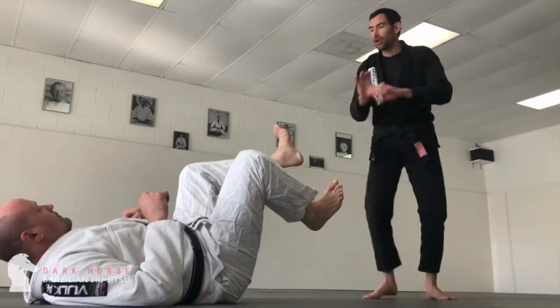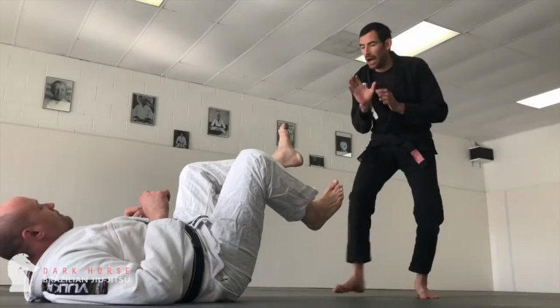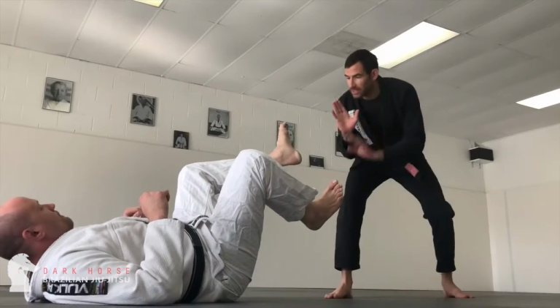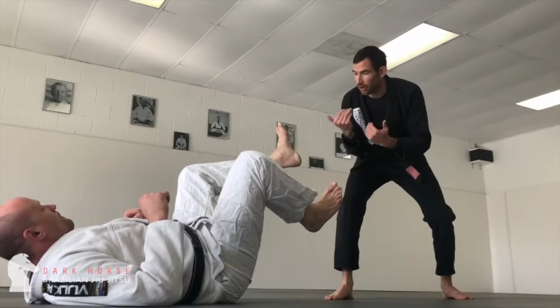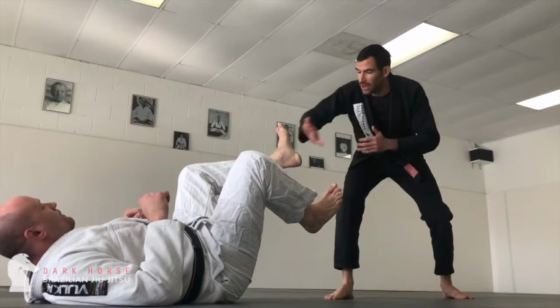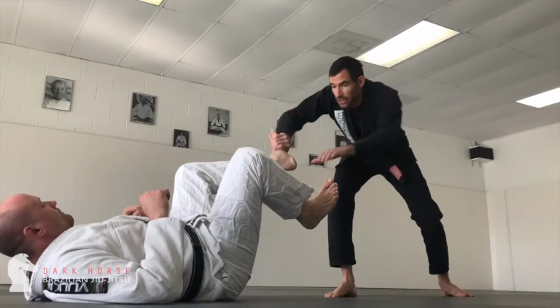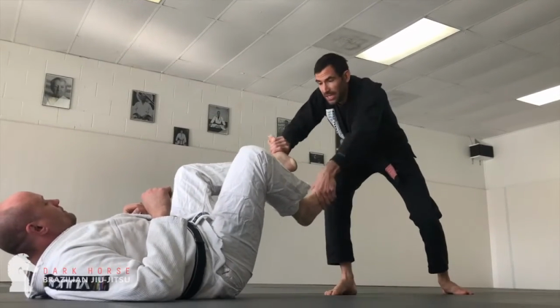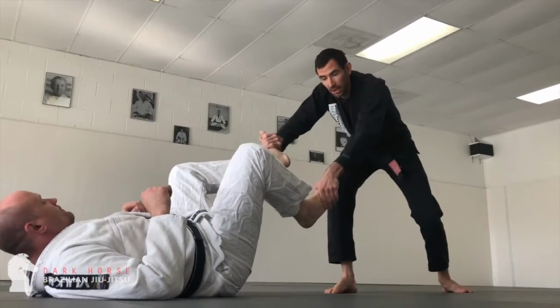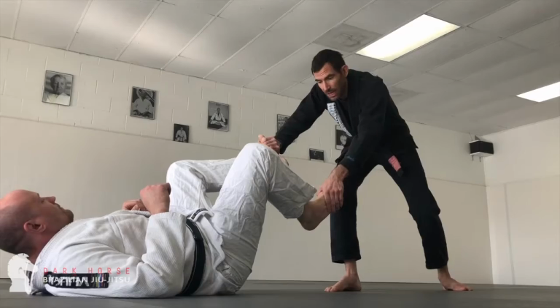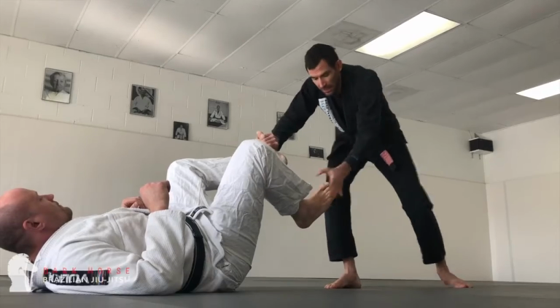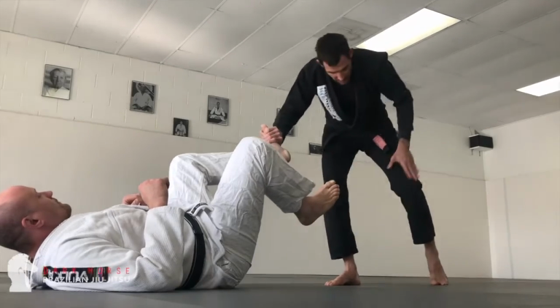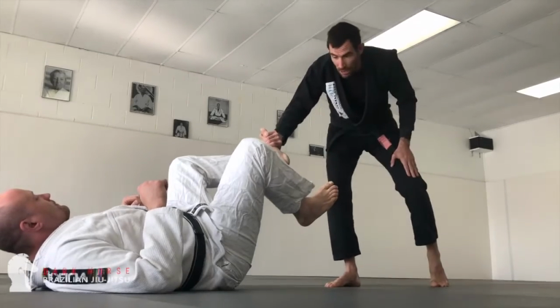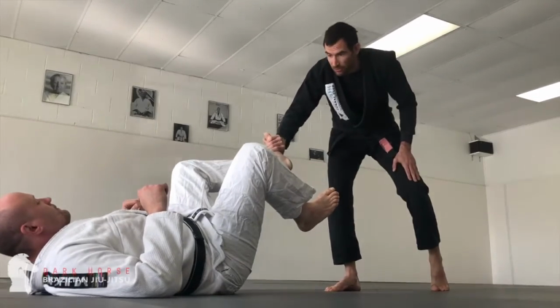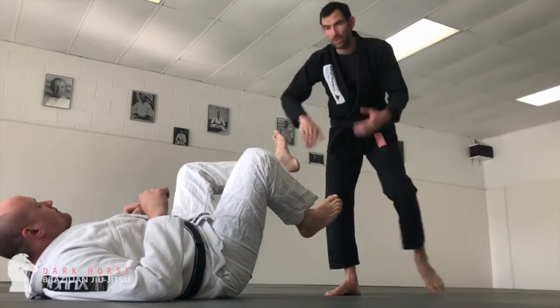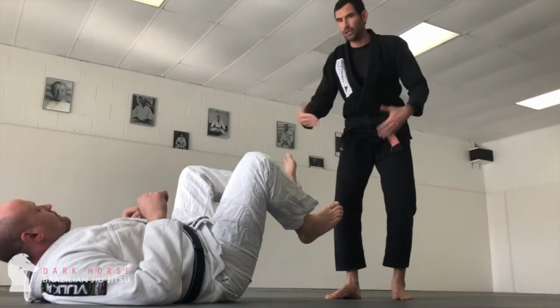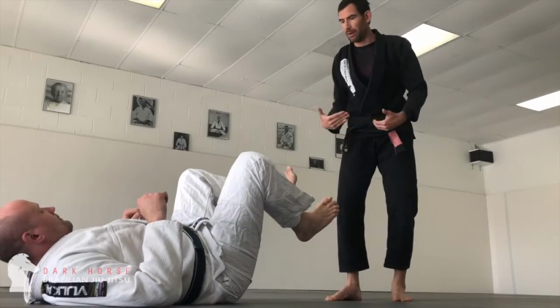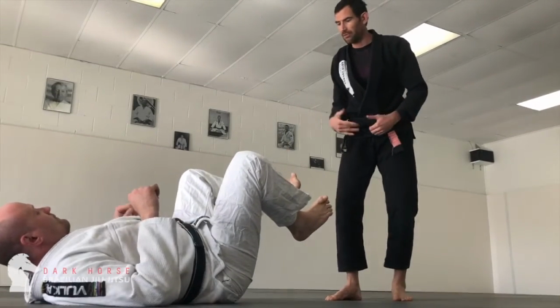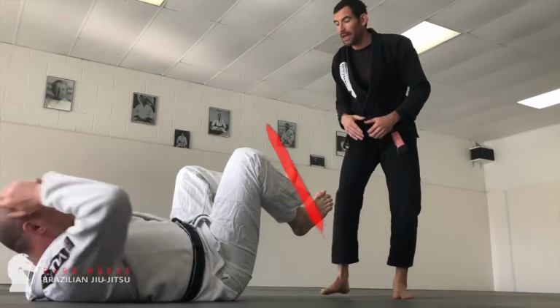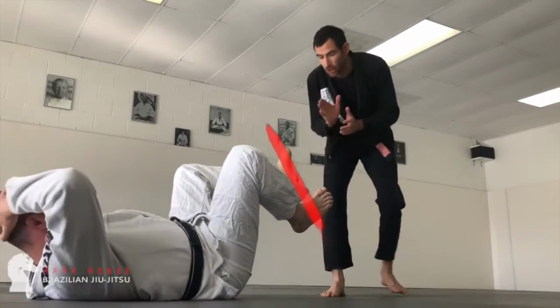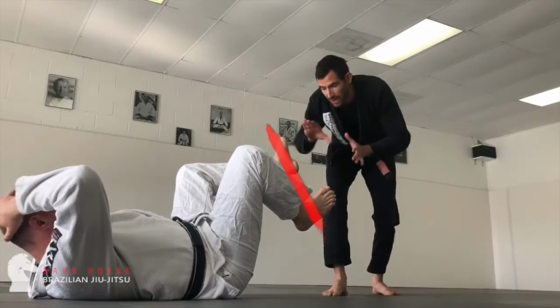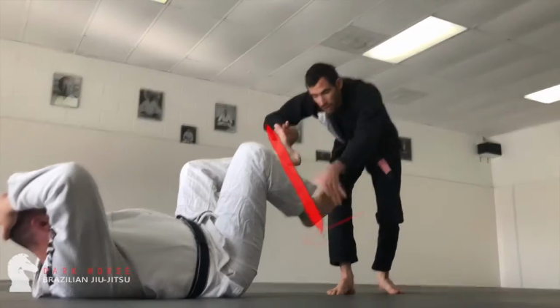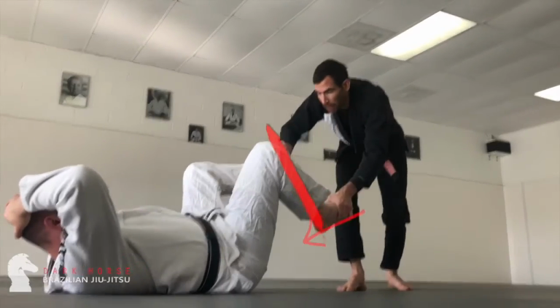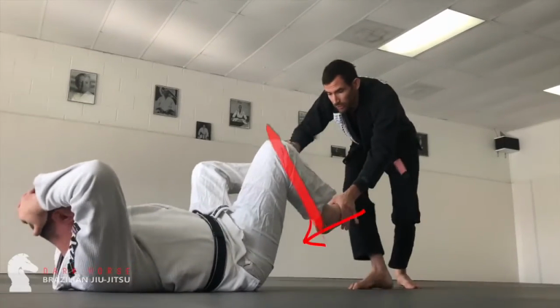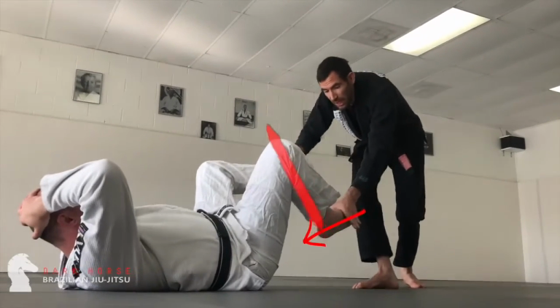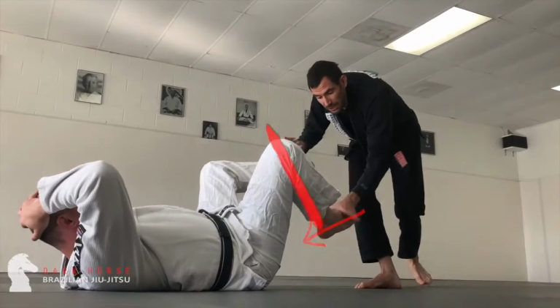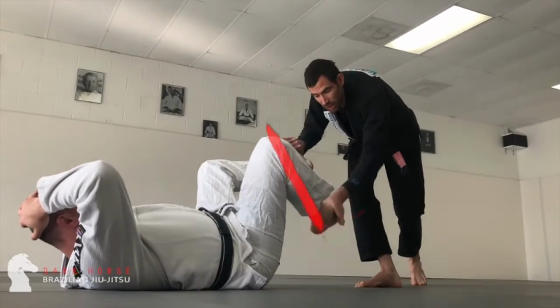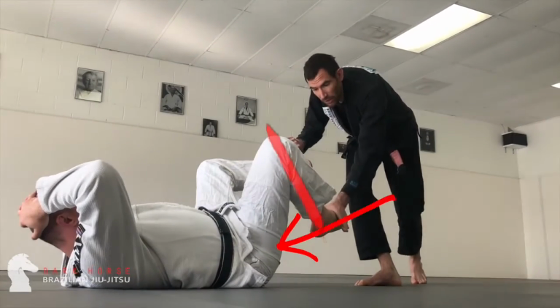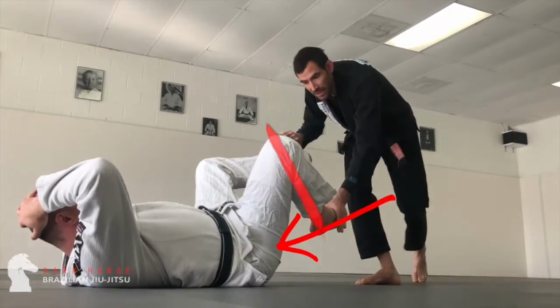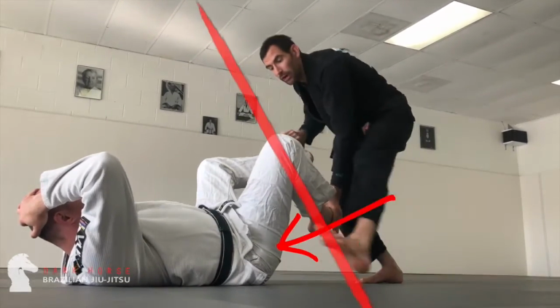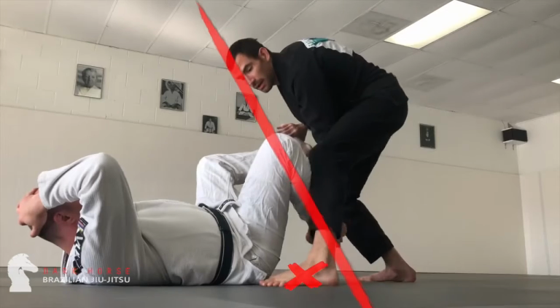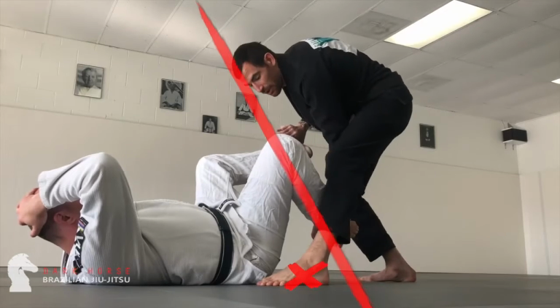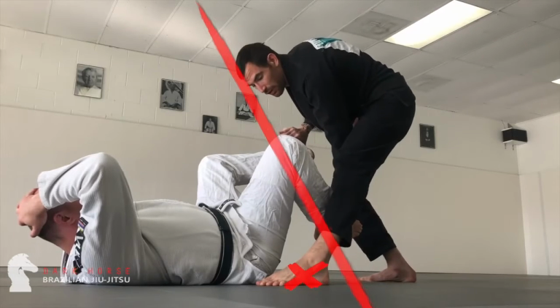So I'm going to stay far away, engage the feet, blocking those out, and then I'm going to take my outside foot — whichever one I choose to be my outside foot — and start my pass. I'll block those feet, stuffing the one that I'm going to step over down the furthest.